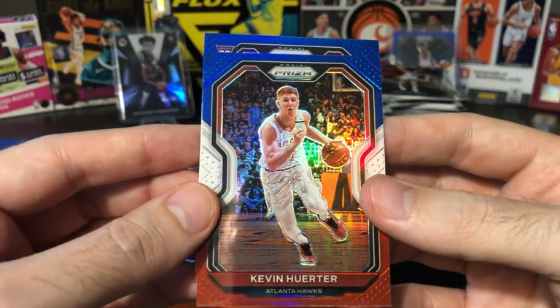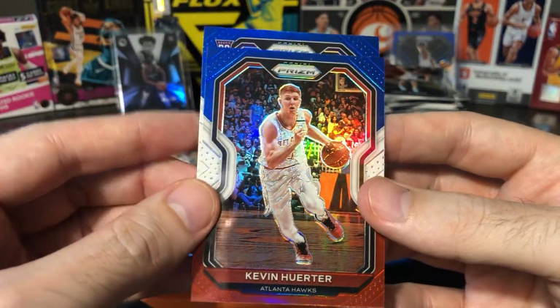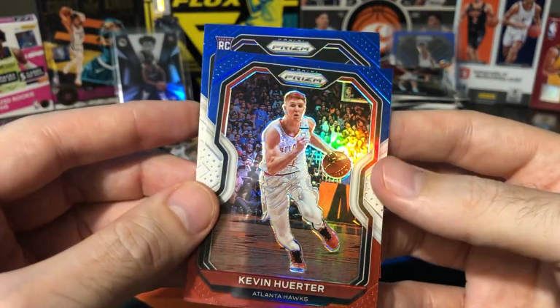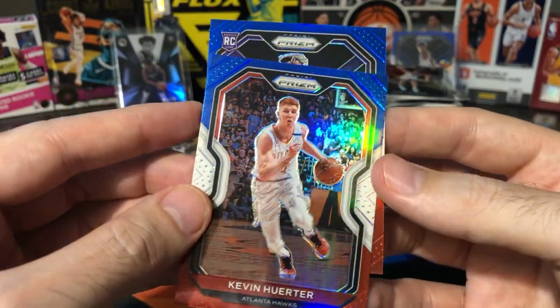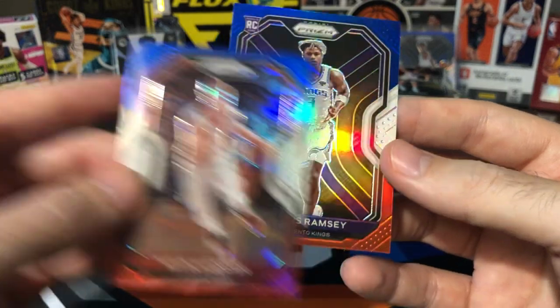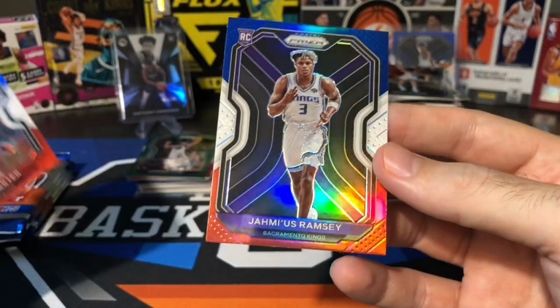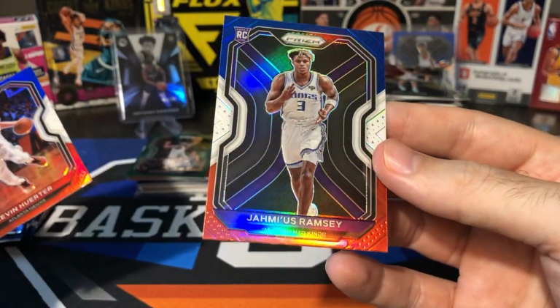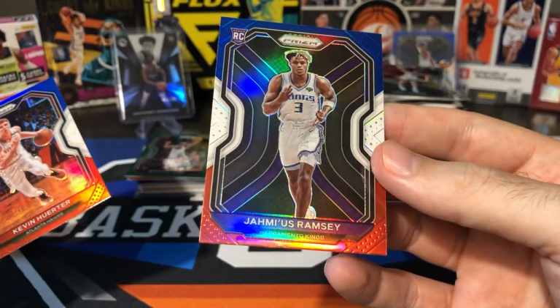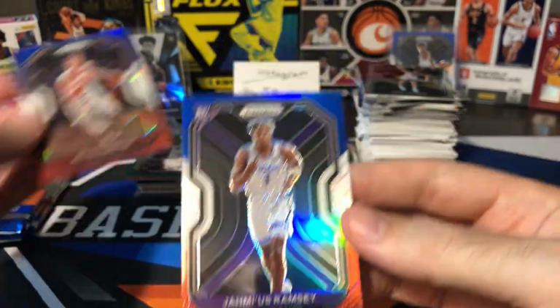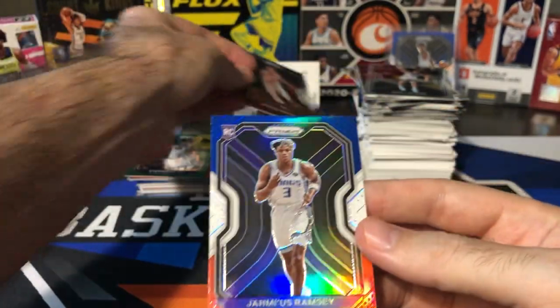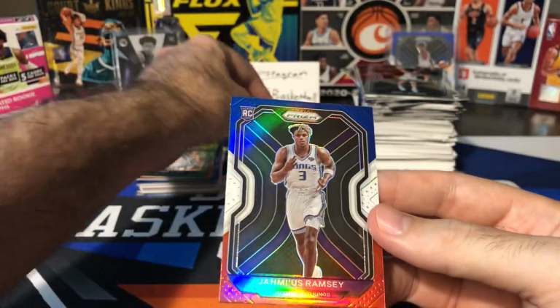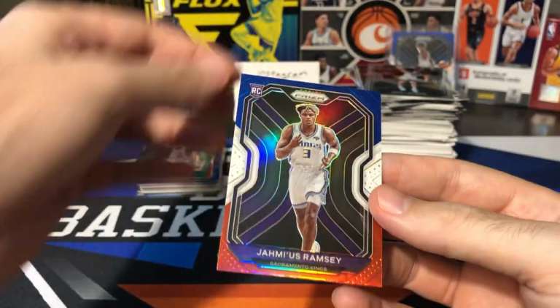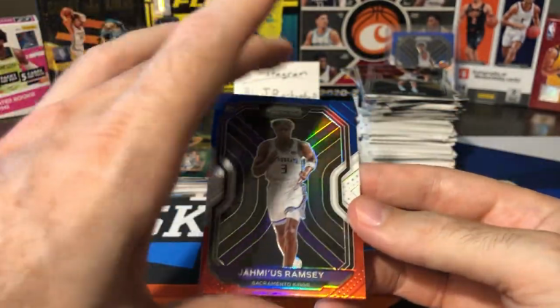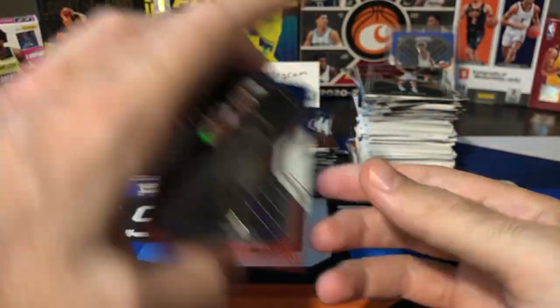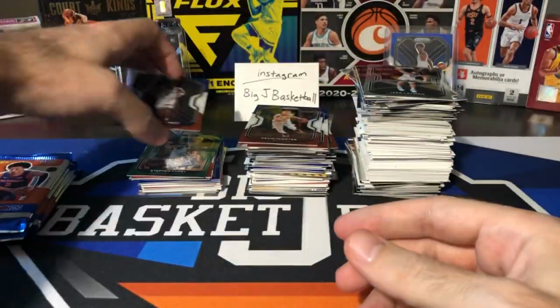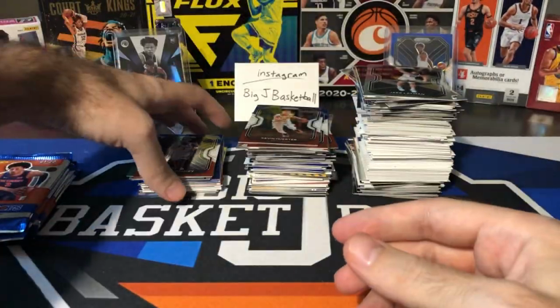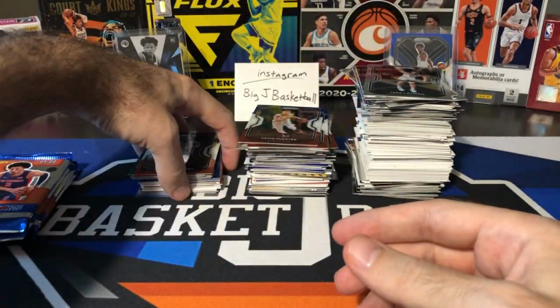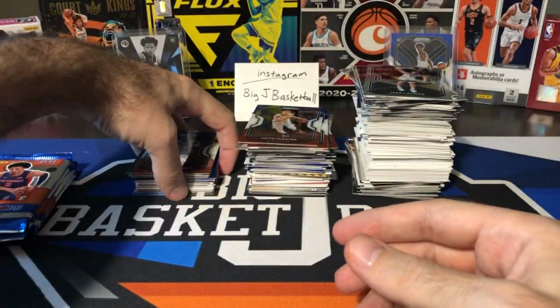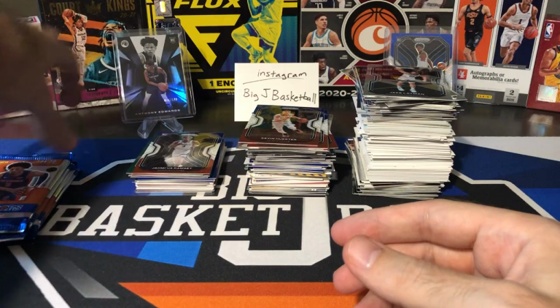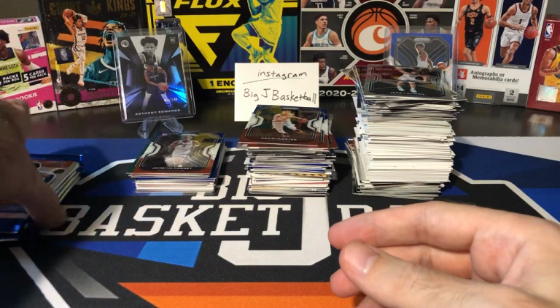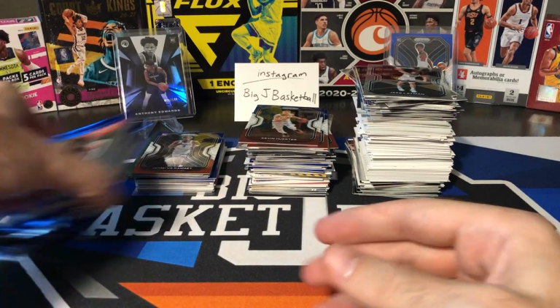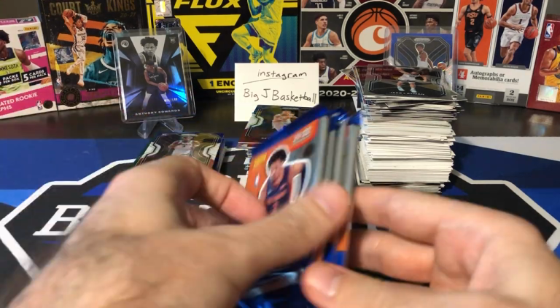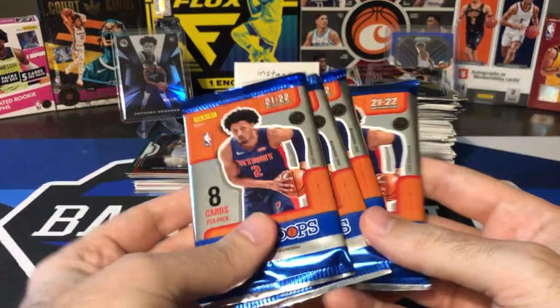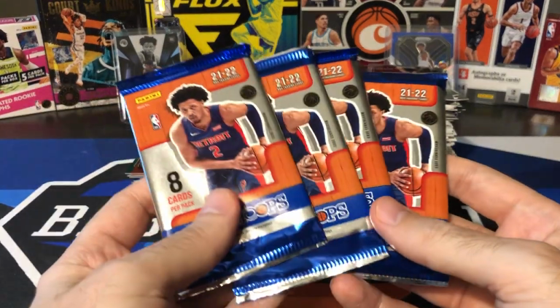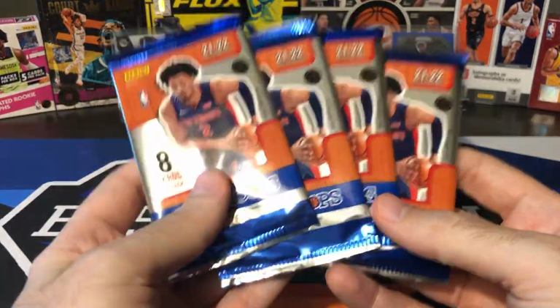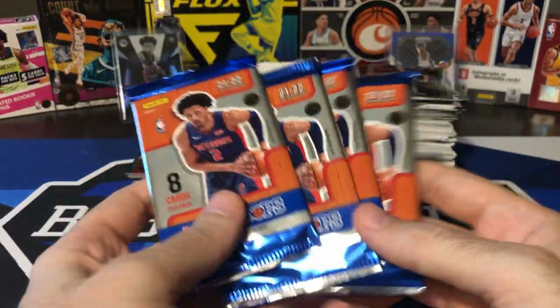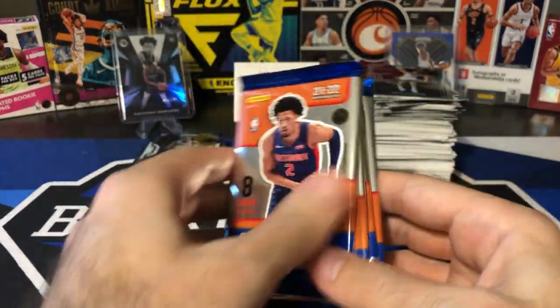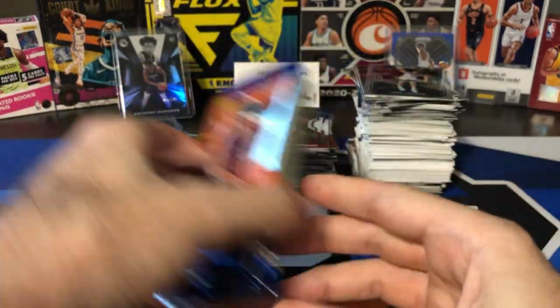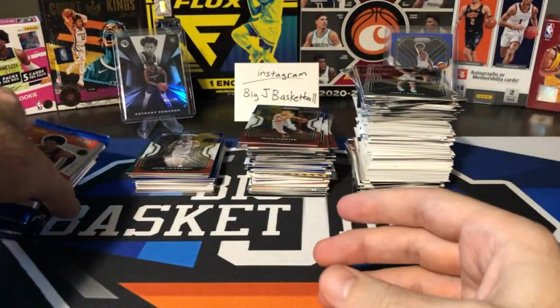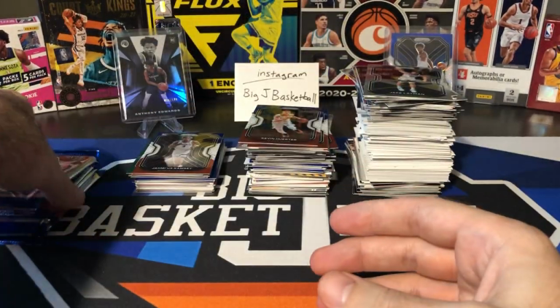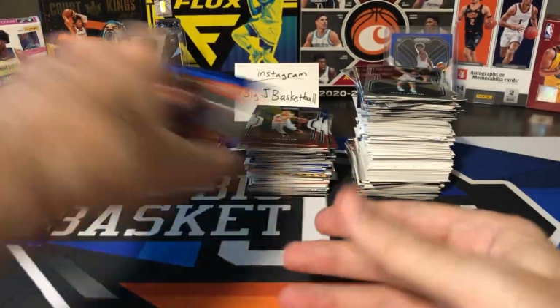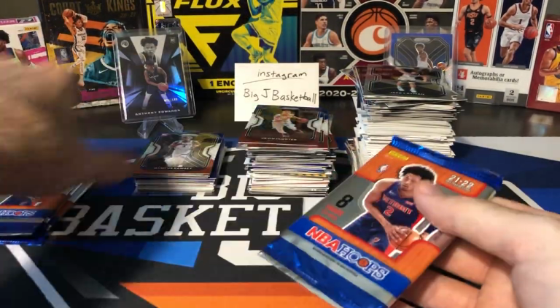We can! And it's gonna be Jemaes Ramsey — that rookie color. Four packs to go. Let's do these four Hoops Hobby packs. Can we pull the auto, or is it still hiding in the remaining four packs we haven't opened yet?